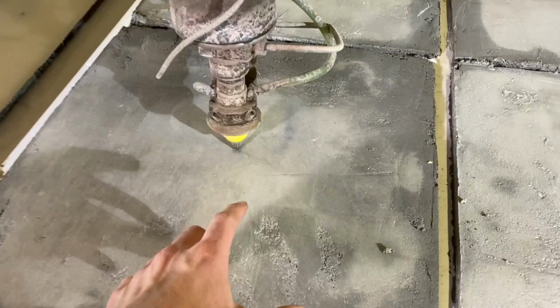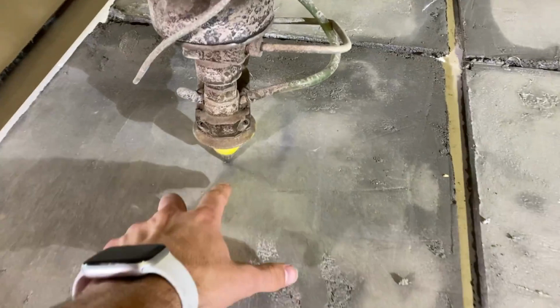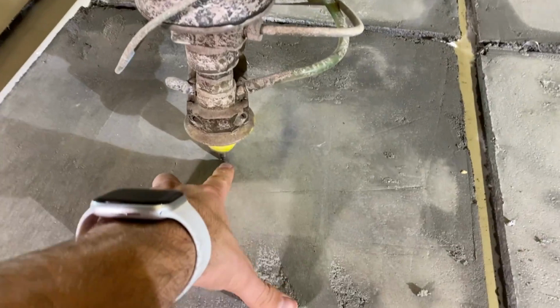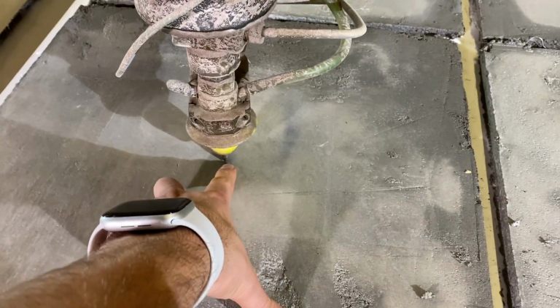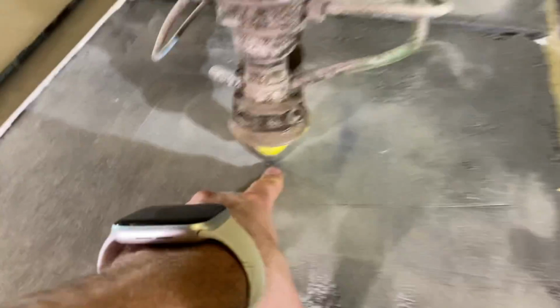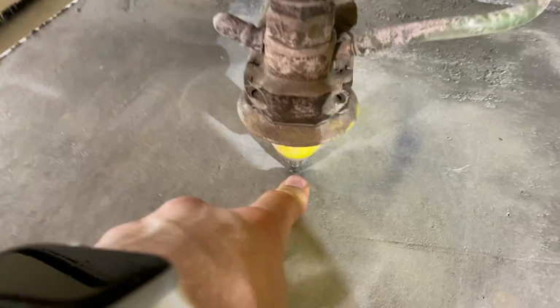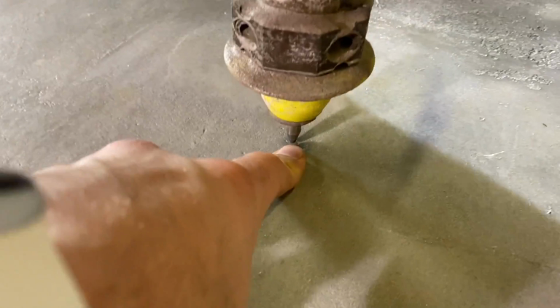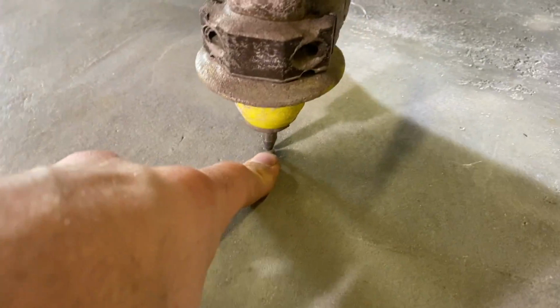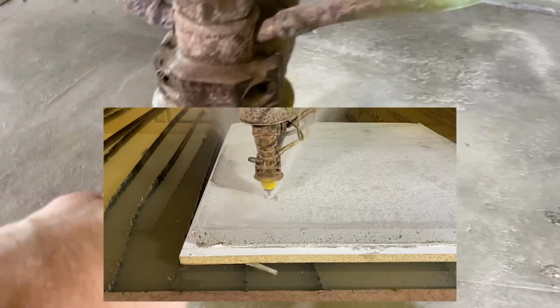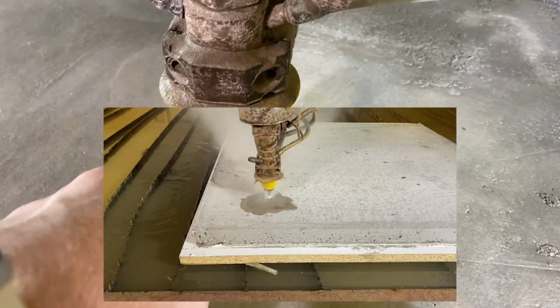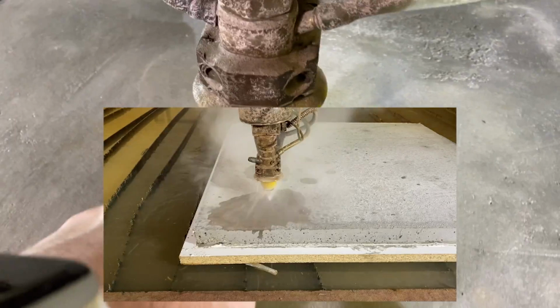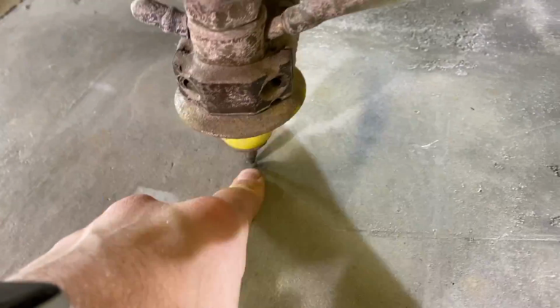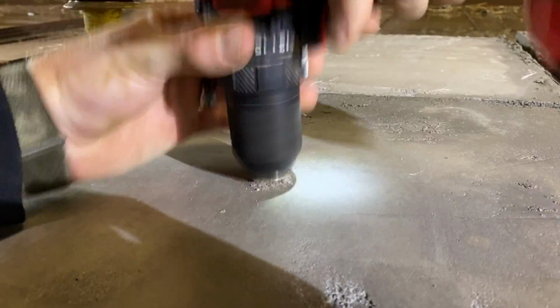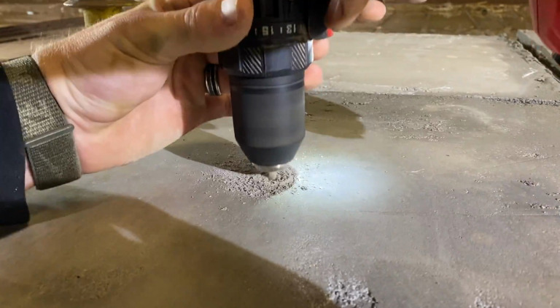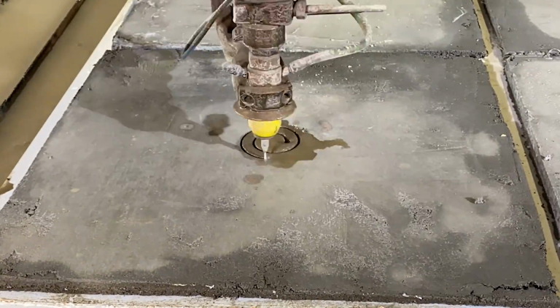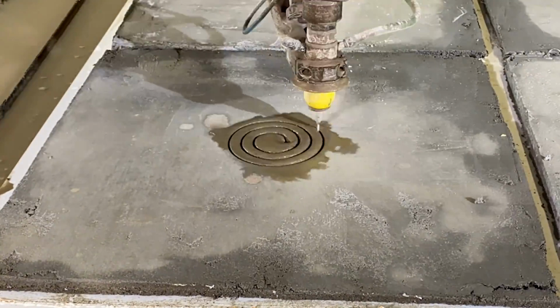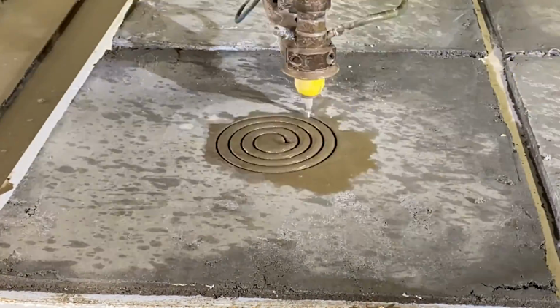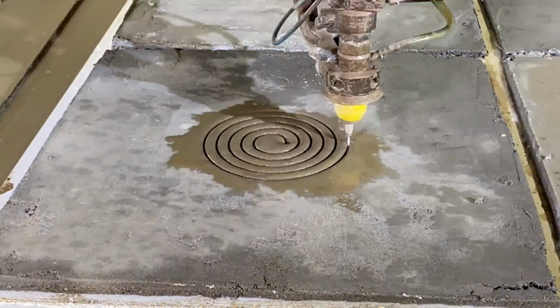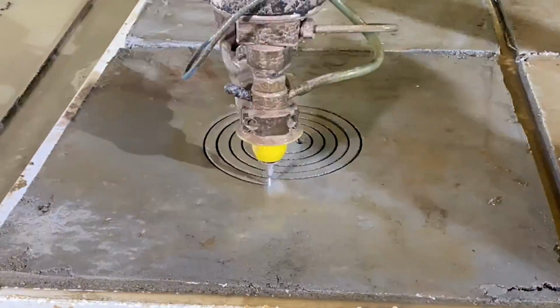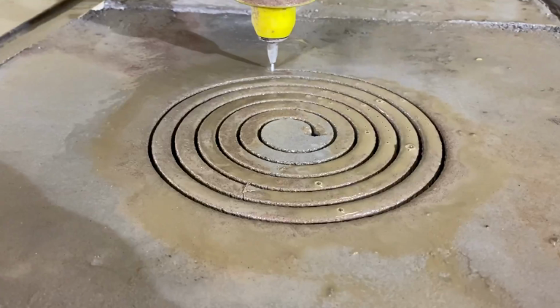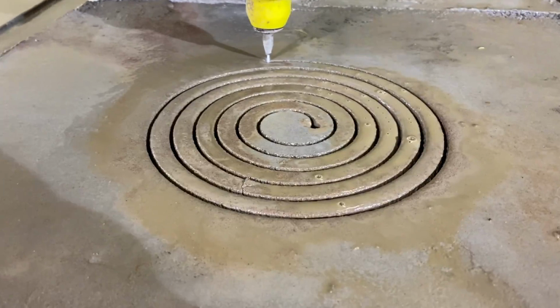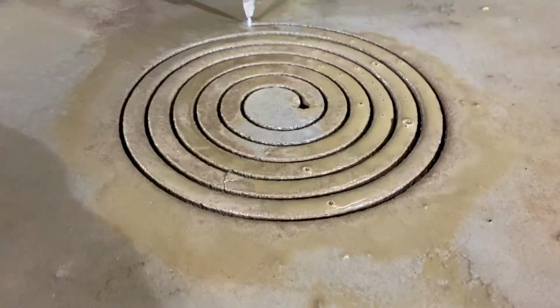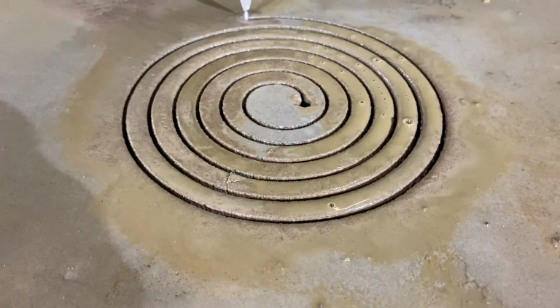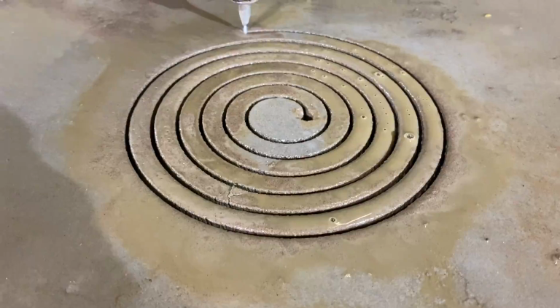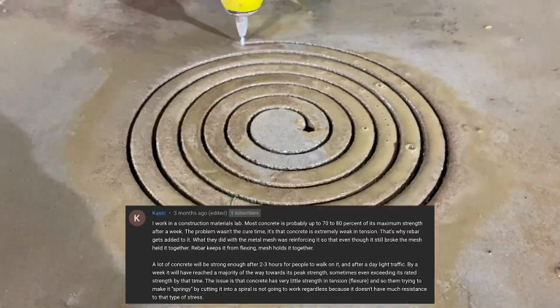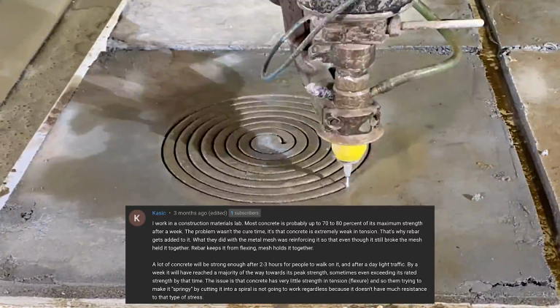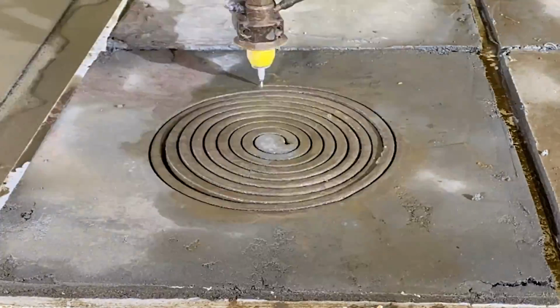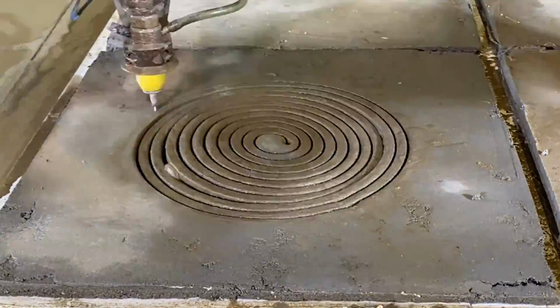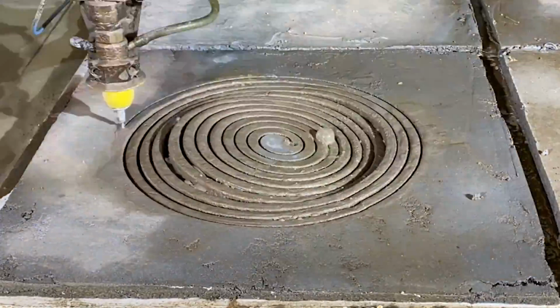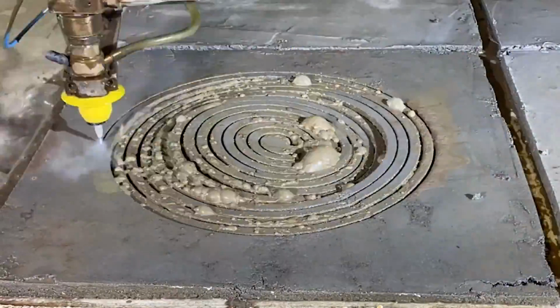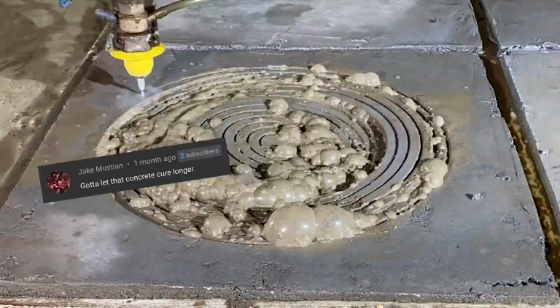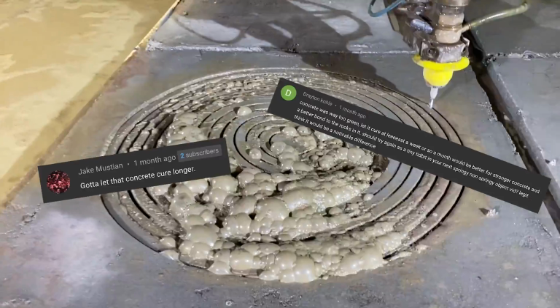So here's where we're going to cut, but first we're going to hit it with a drill bit so it doesn't blow up like last time. Now, before any of you go commenting I didn't let it cure long enough — it cured for a week, which should be good enough according to this guy. It also cured for a week in the last video.